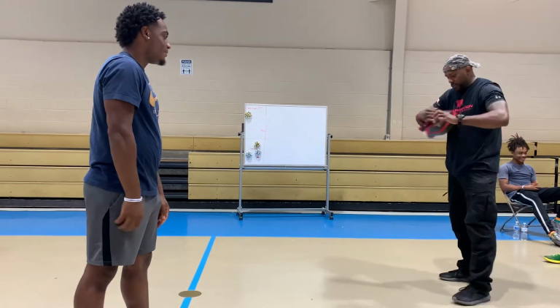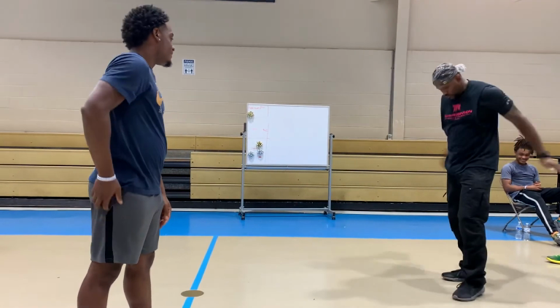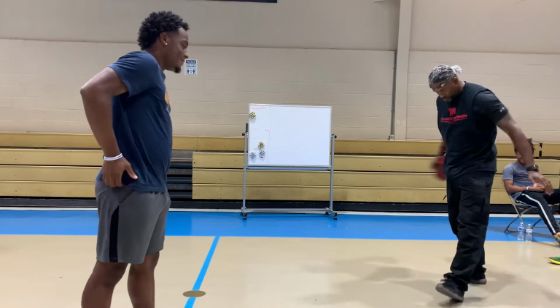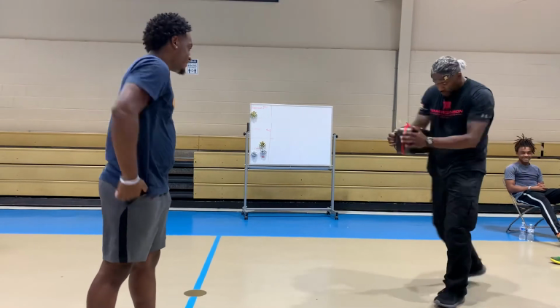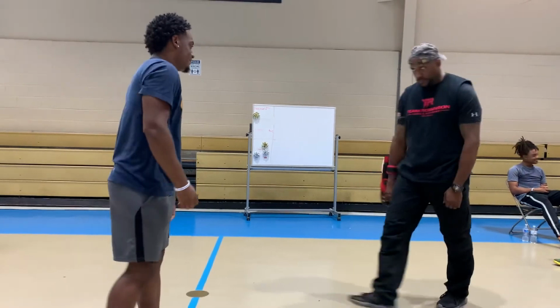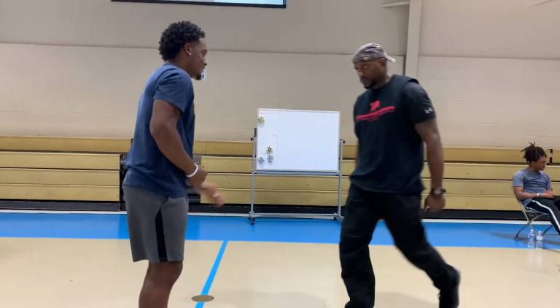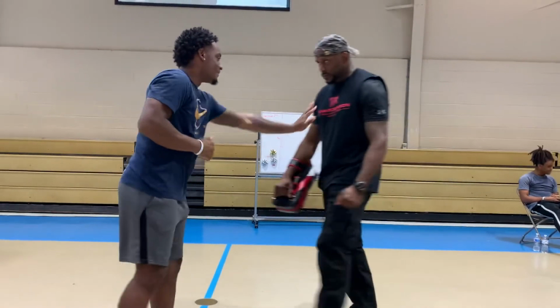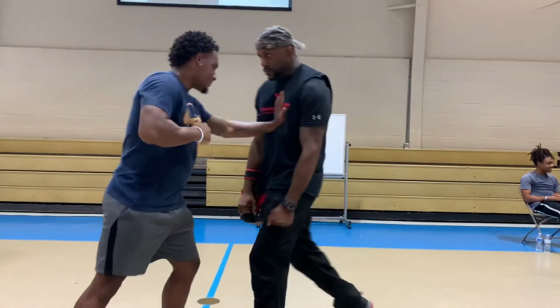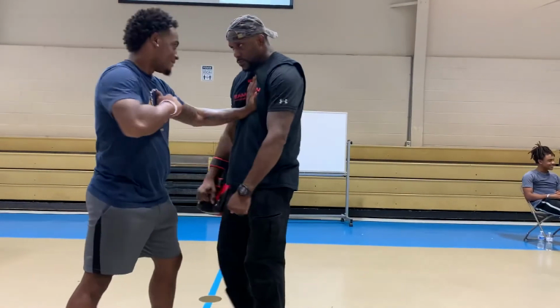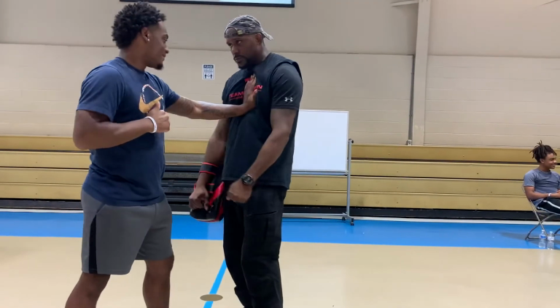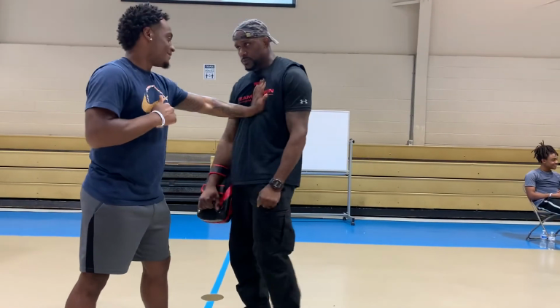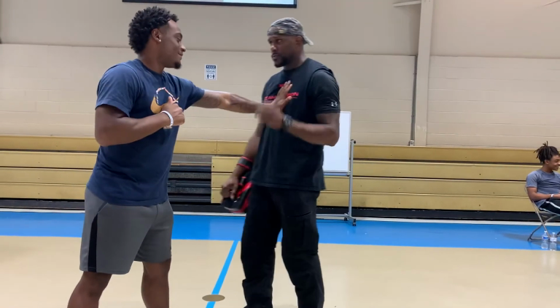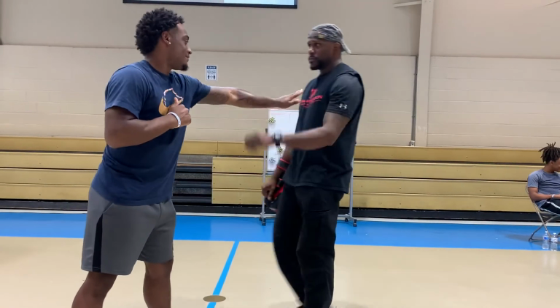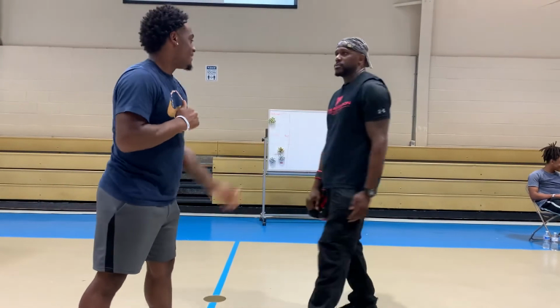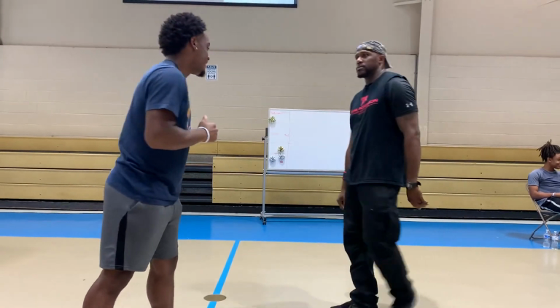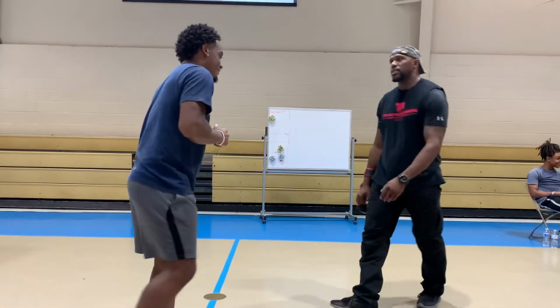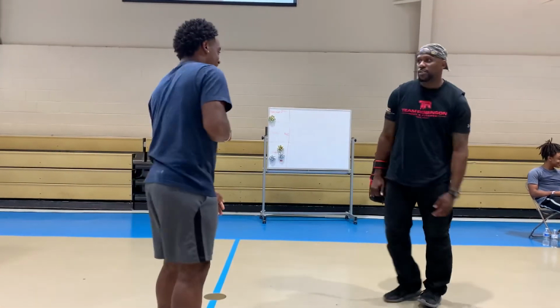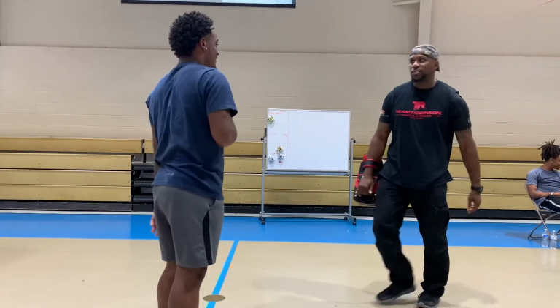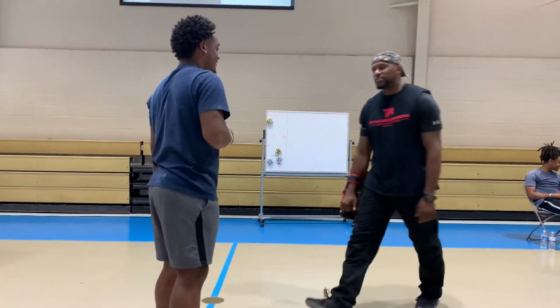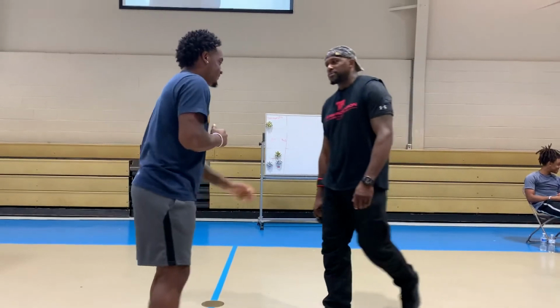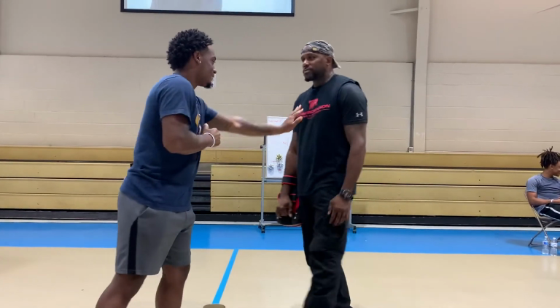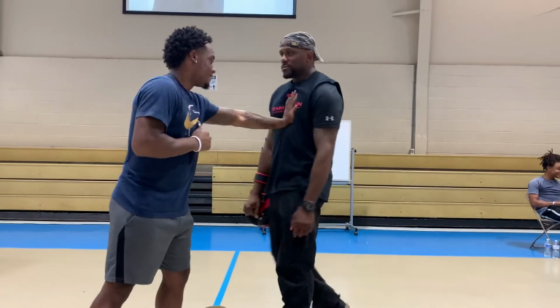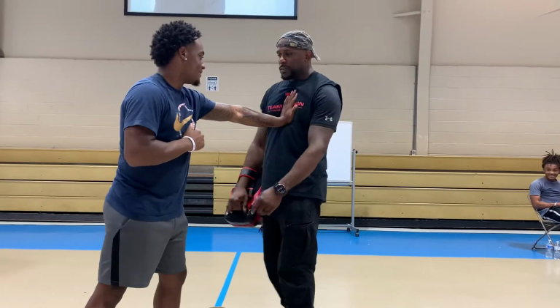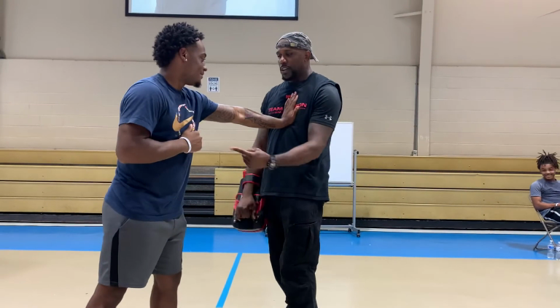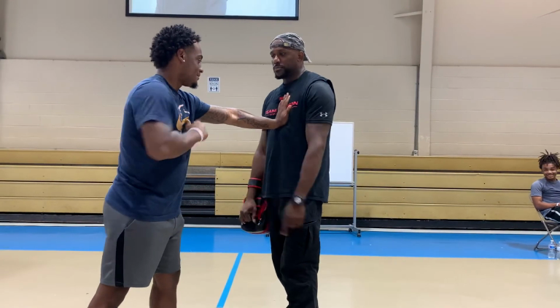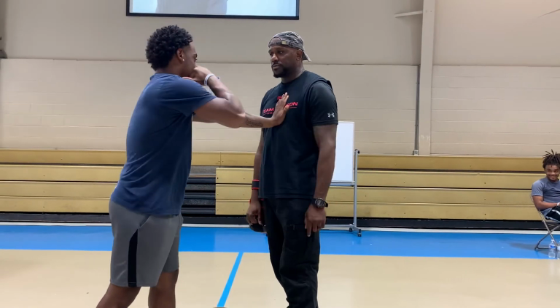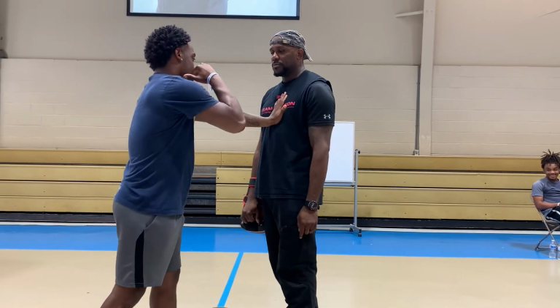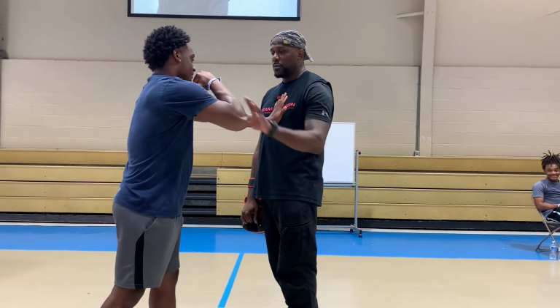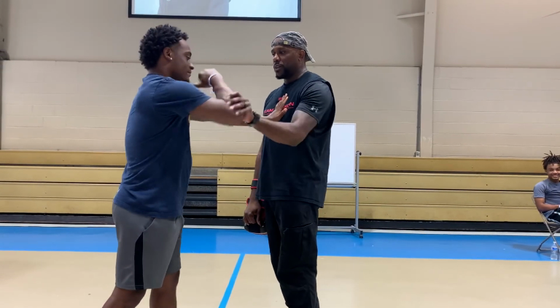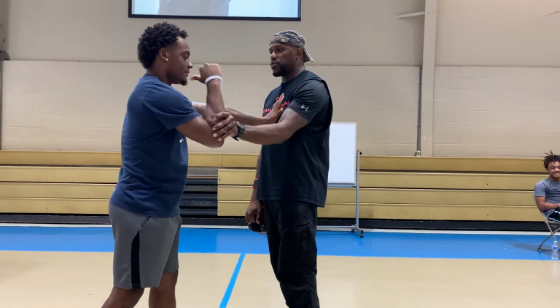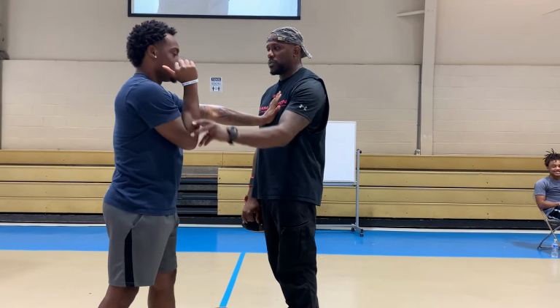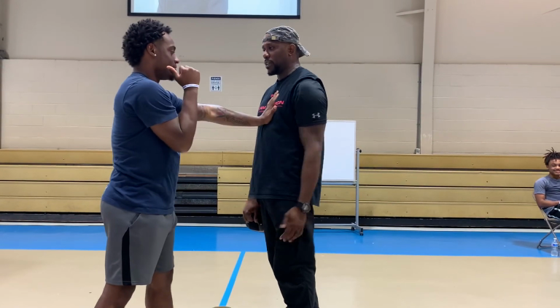All right, I'm going to speed up a little bit. Put your hand on. Elbow in. Look at that.